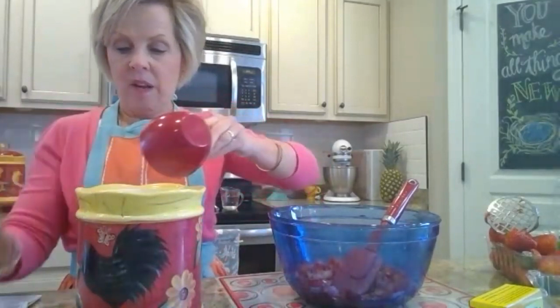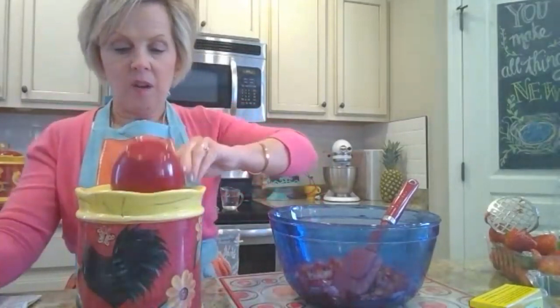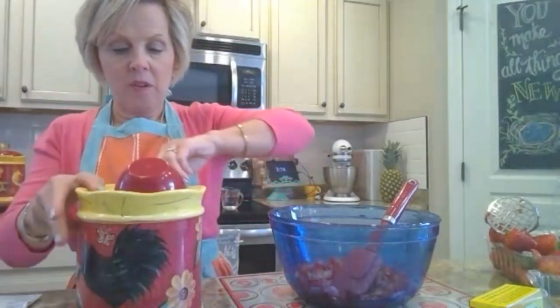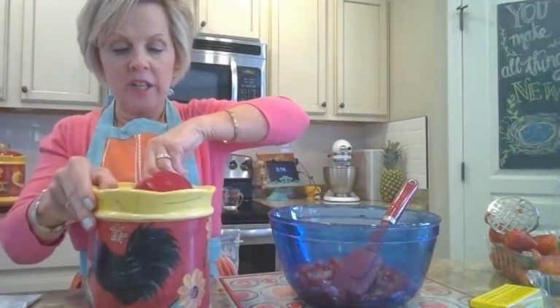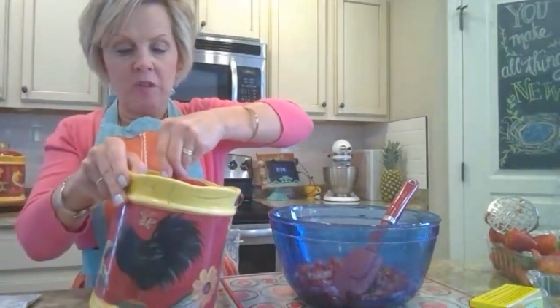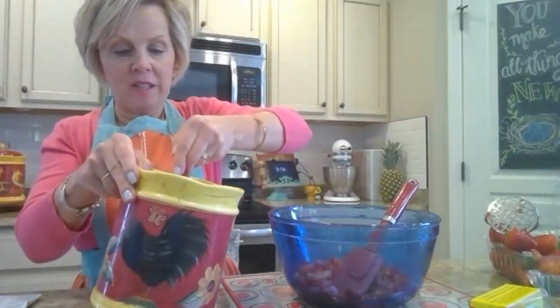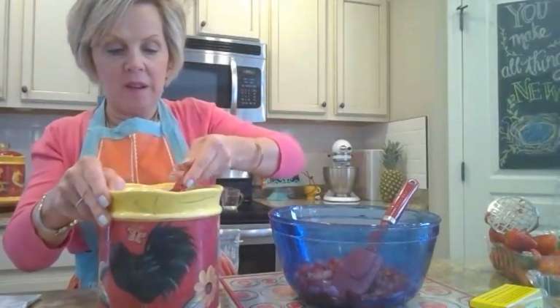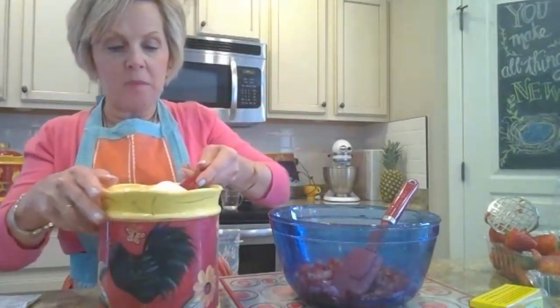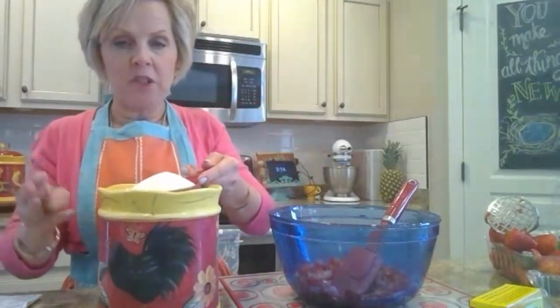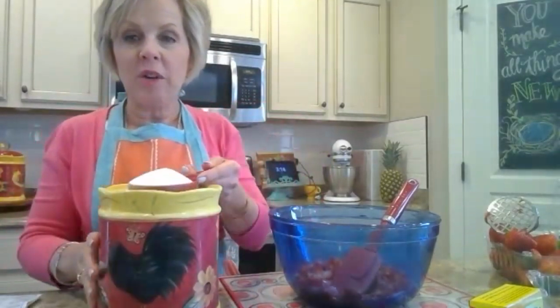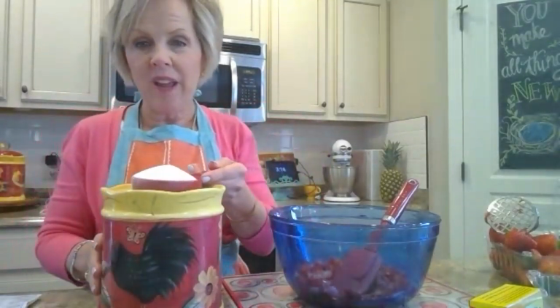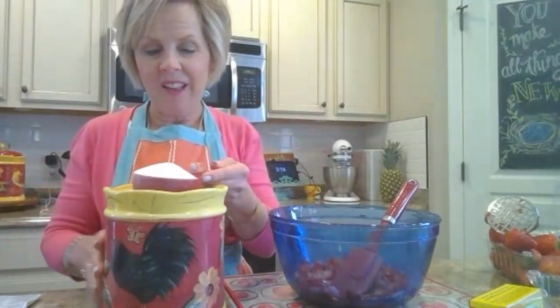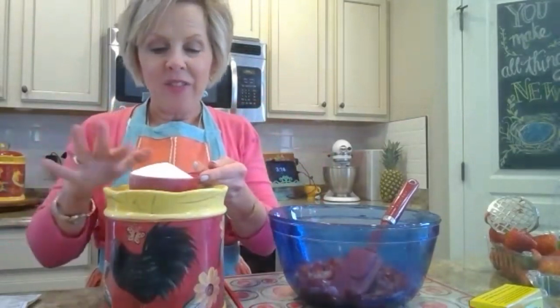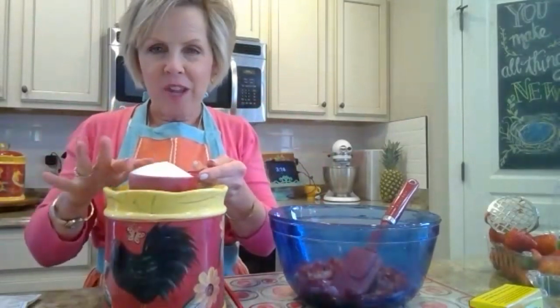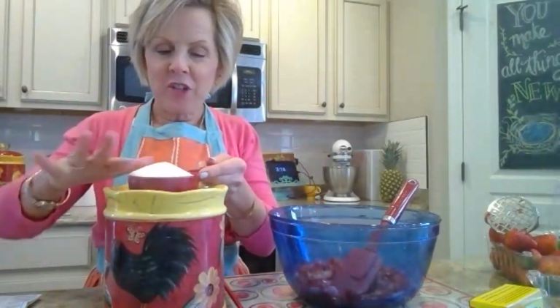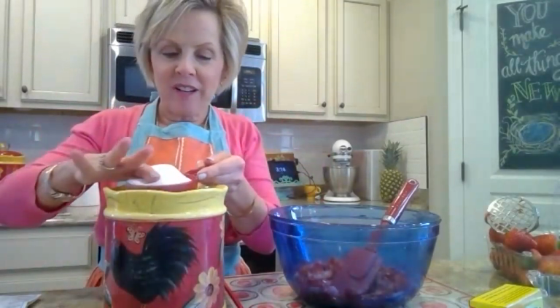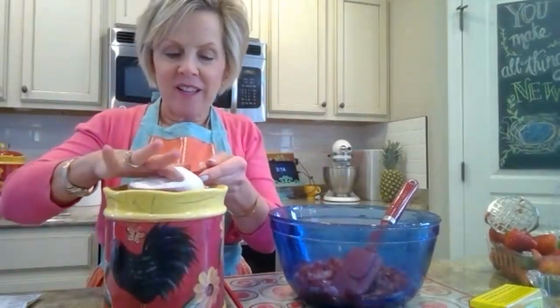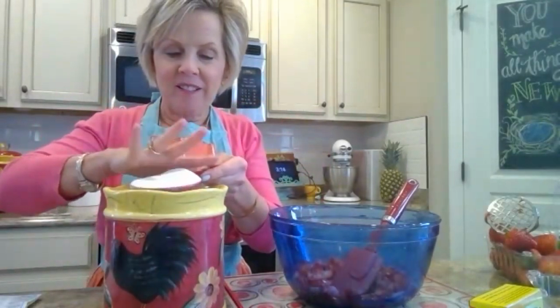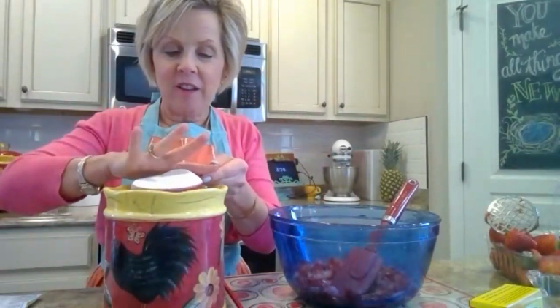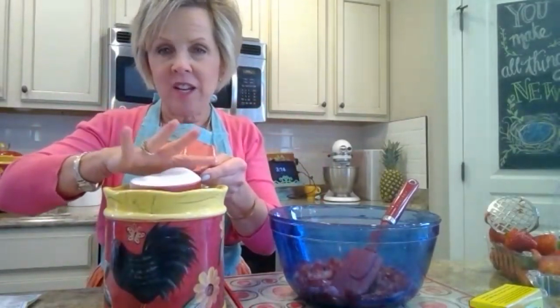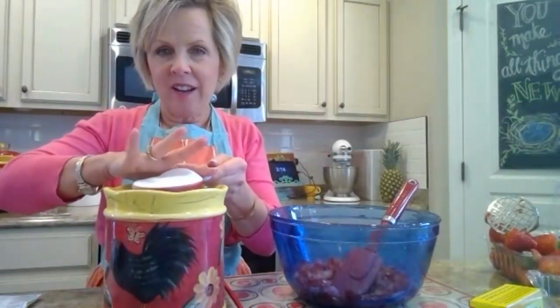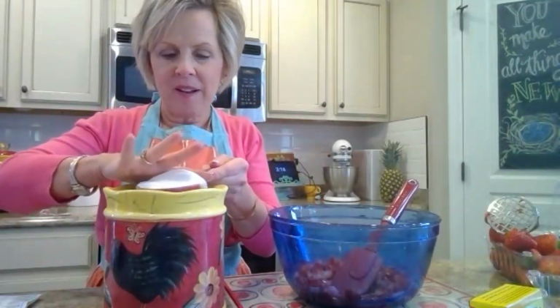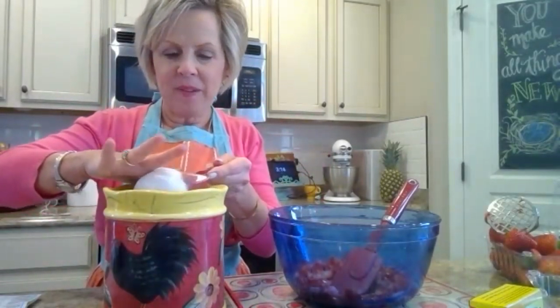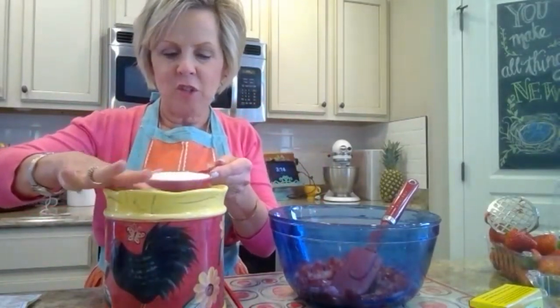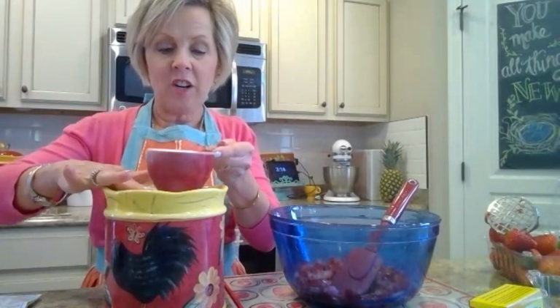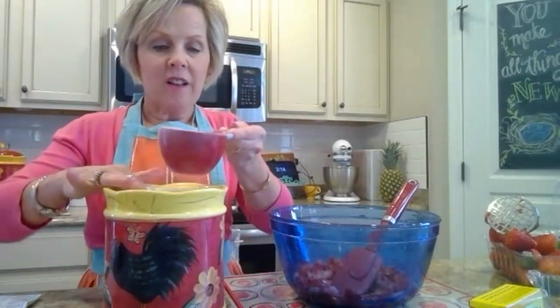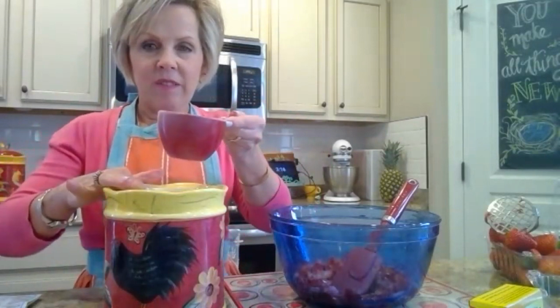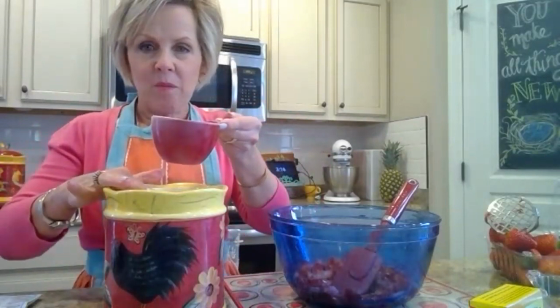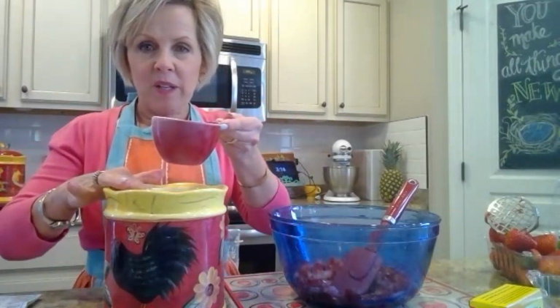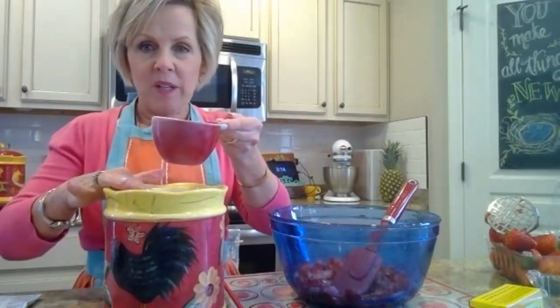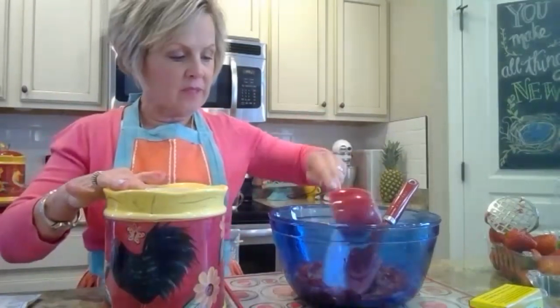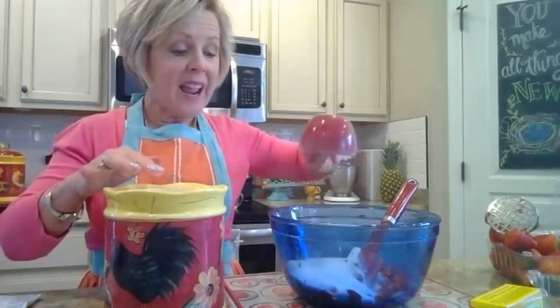You all are cooks, you know this, but I'm going to show you anyway. The way you measure is level it off with a knife — and I have to say it out loud because it's easy to forget.